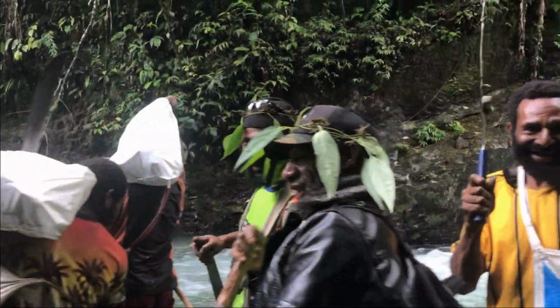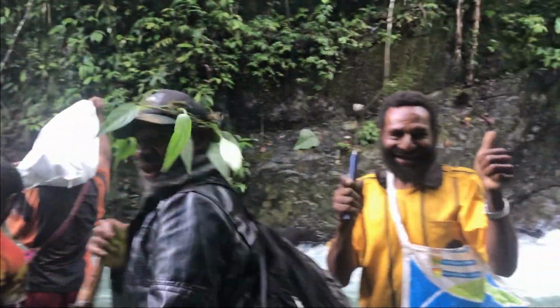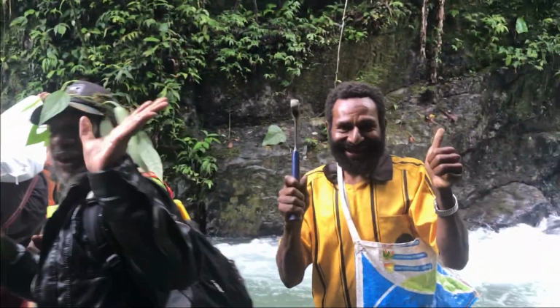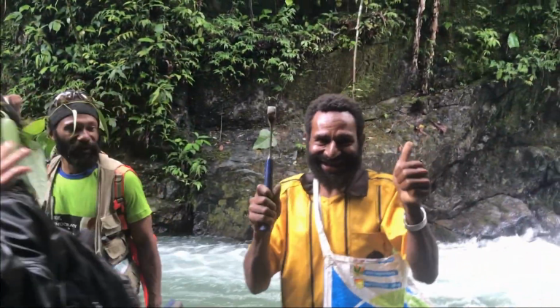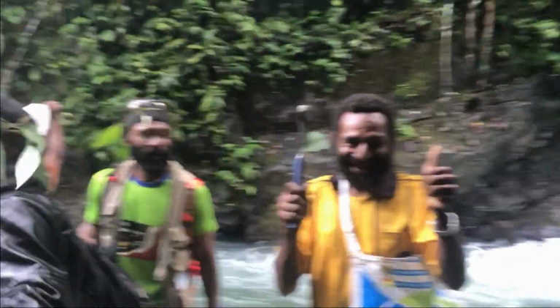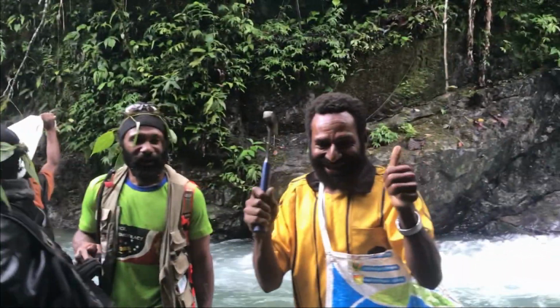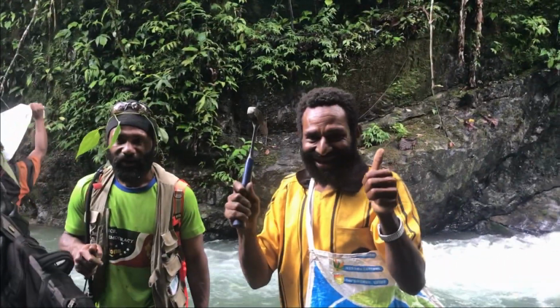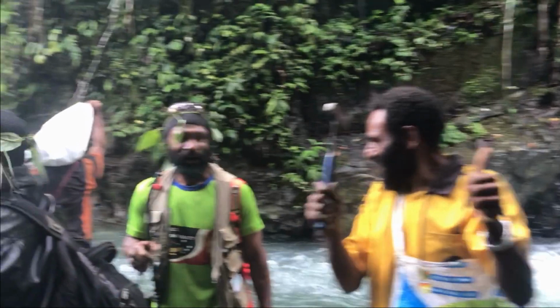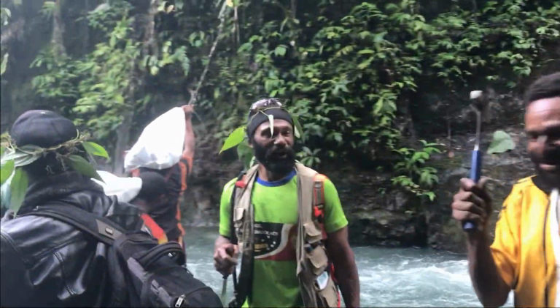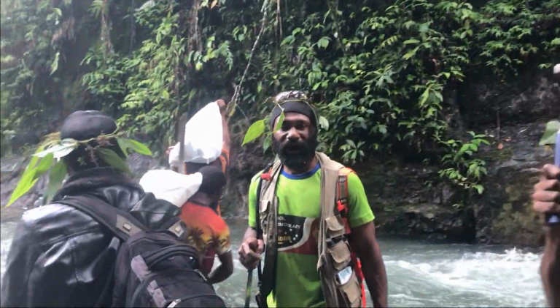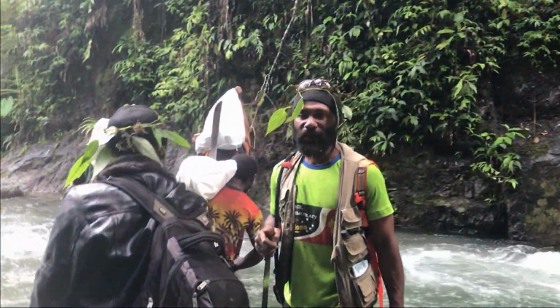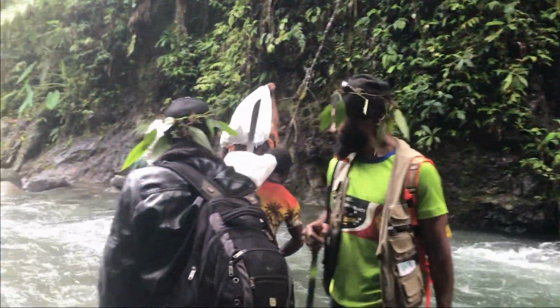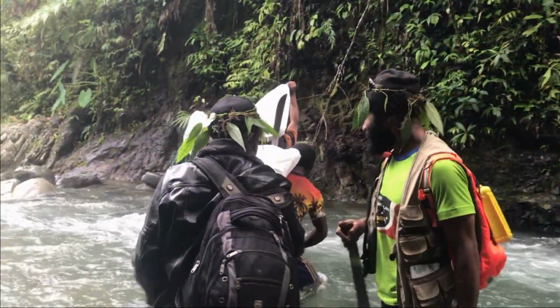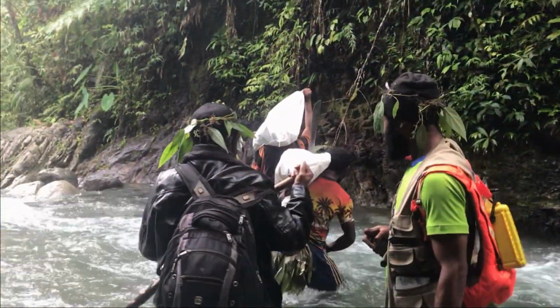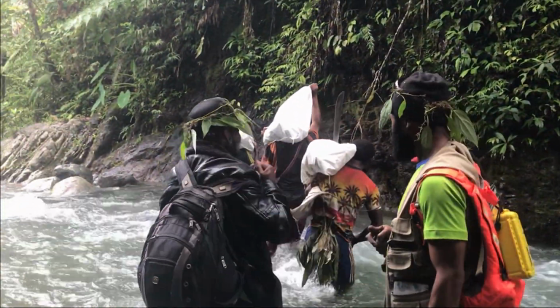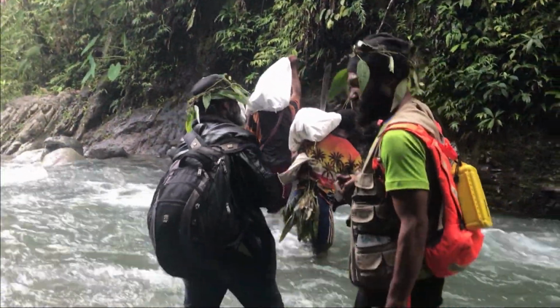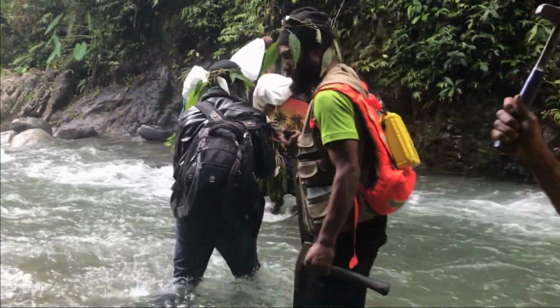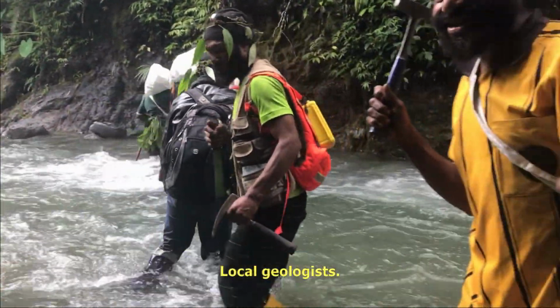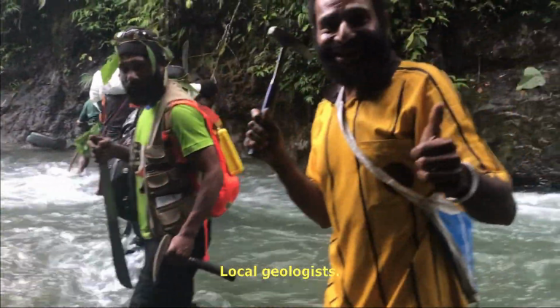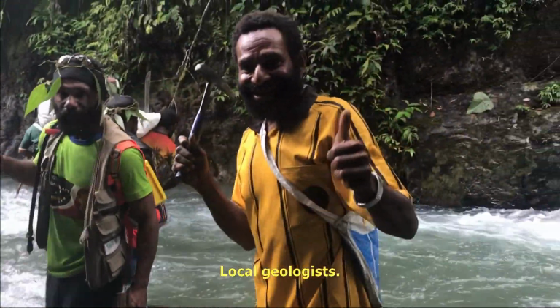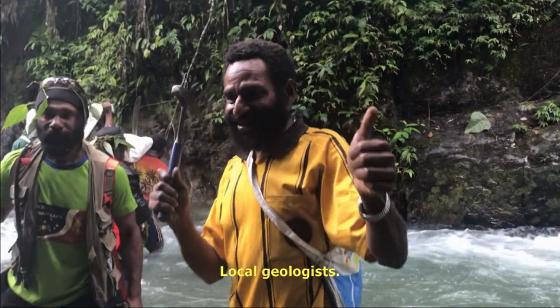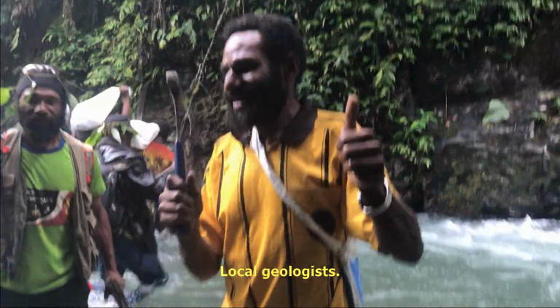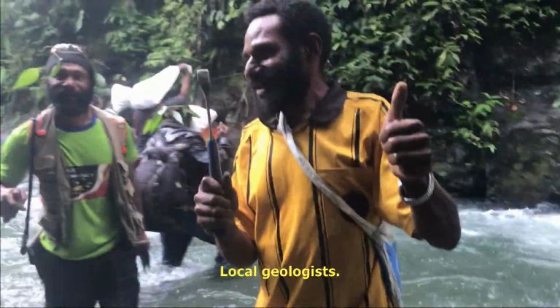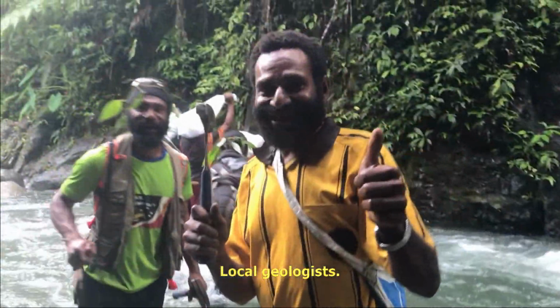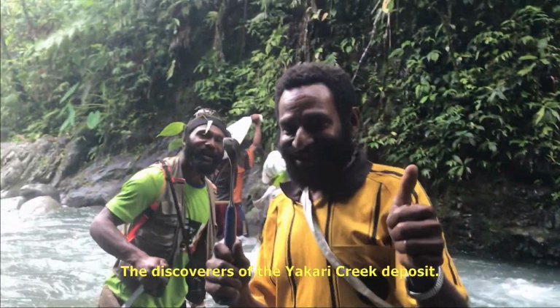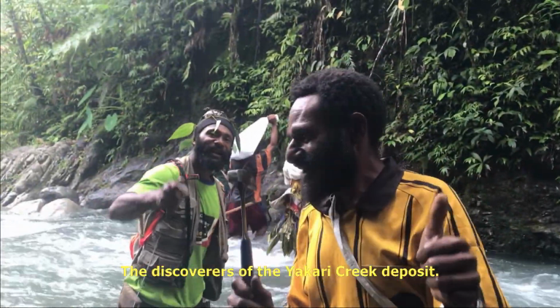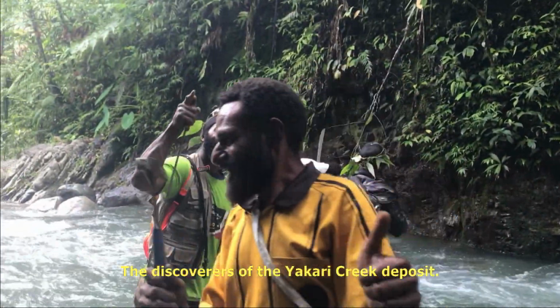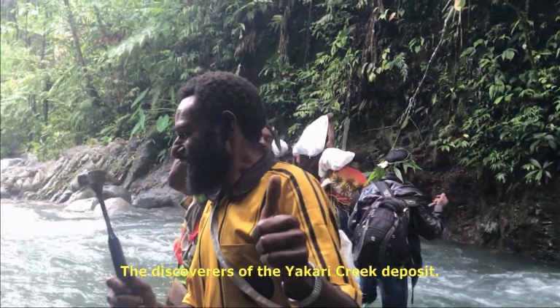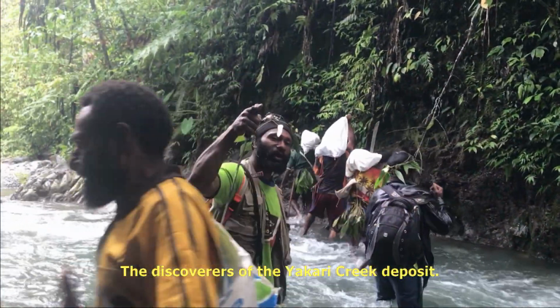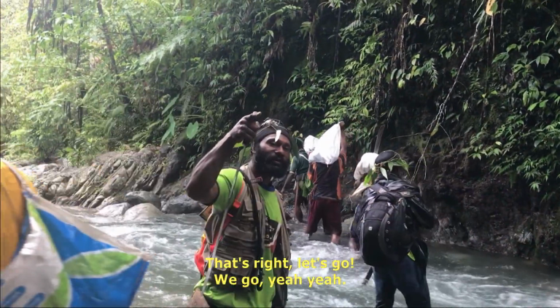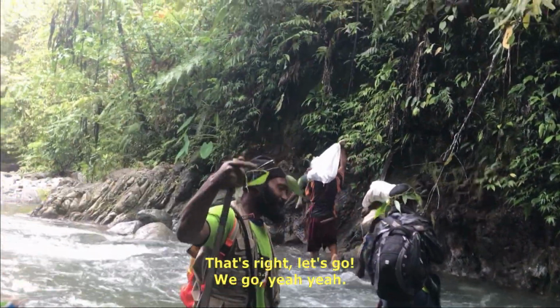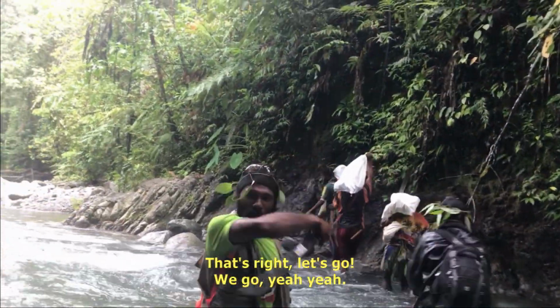Hello there. Leo is coming in the vehicle. Local geologists — the discoverer of the Yakari Creek deposit. Let's go.